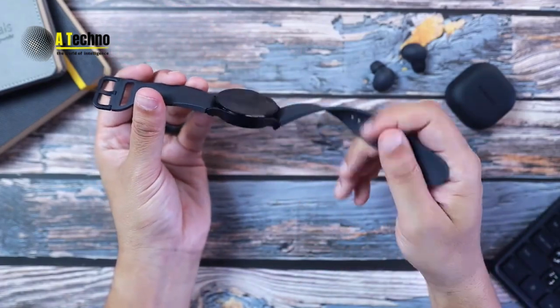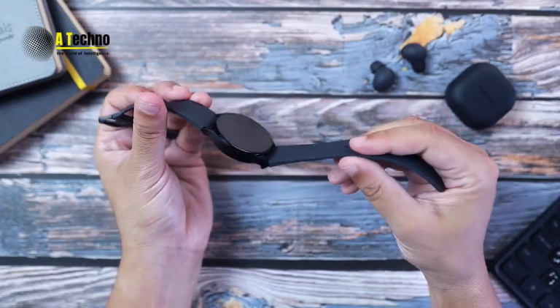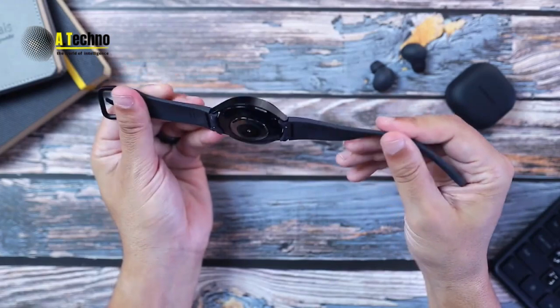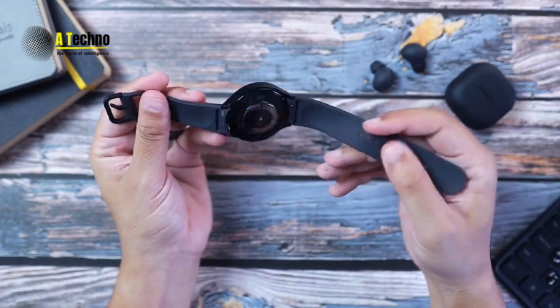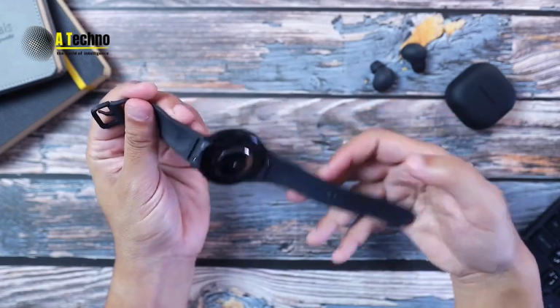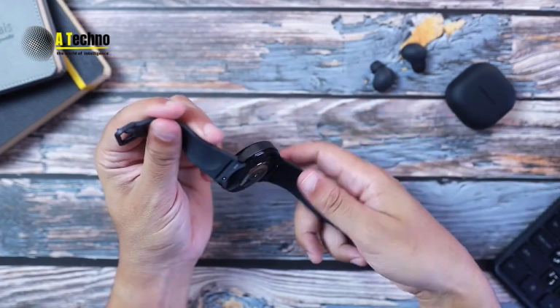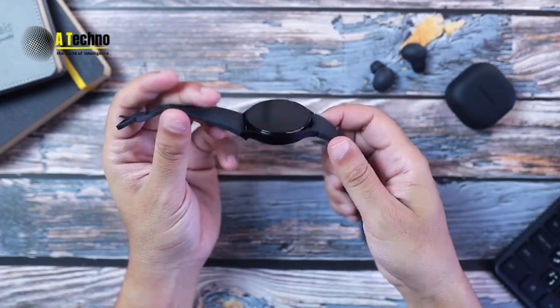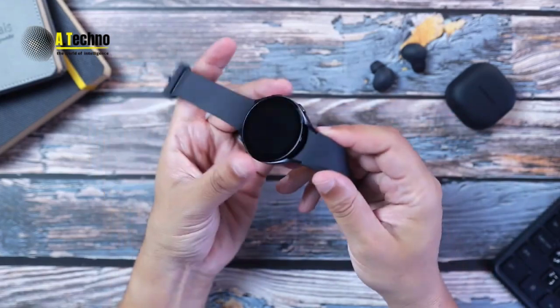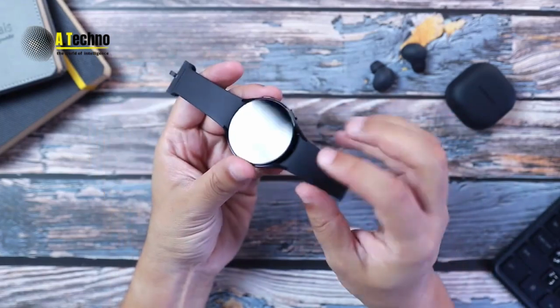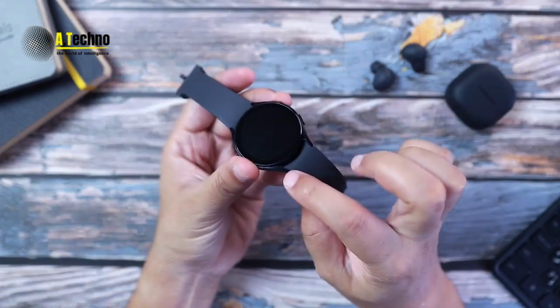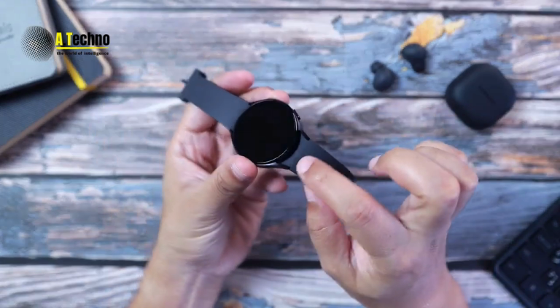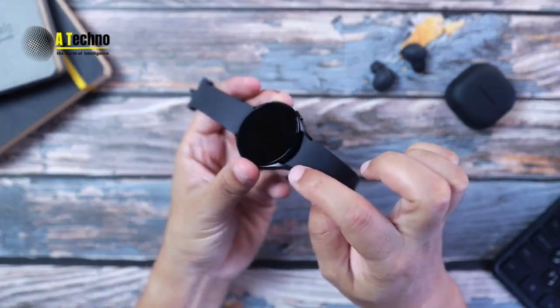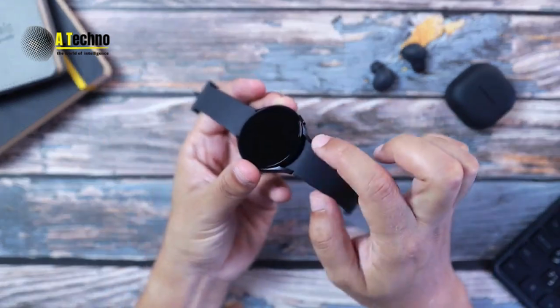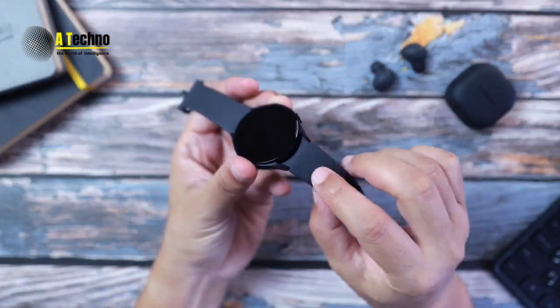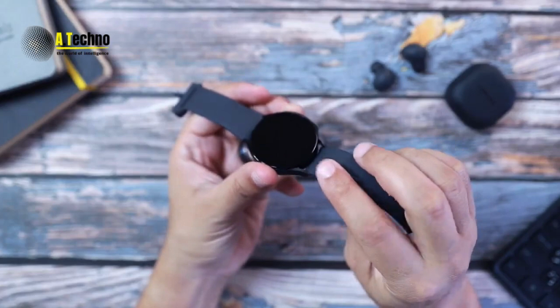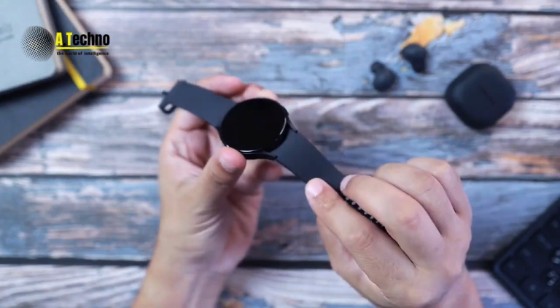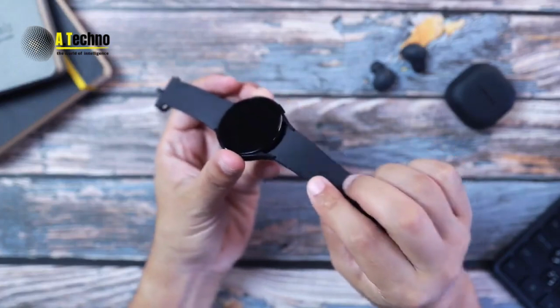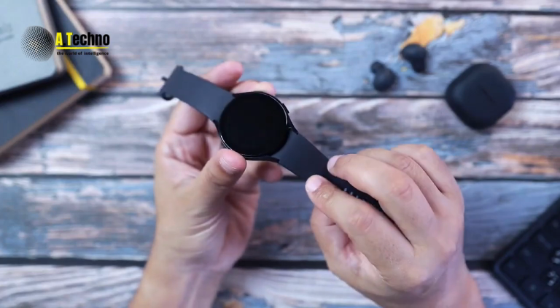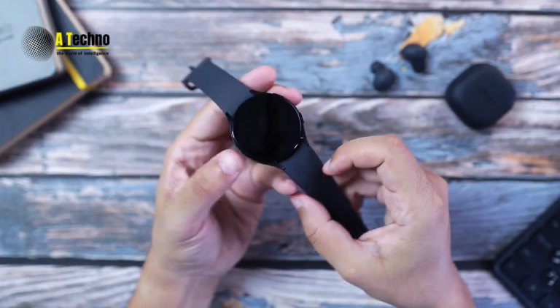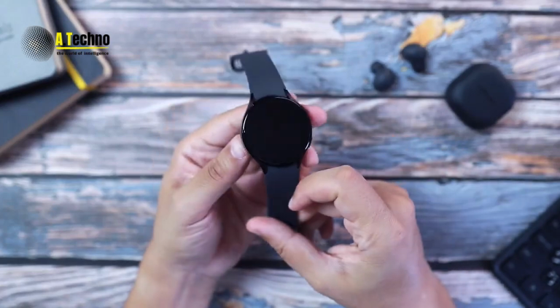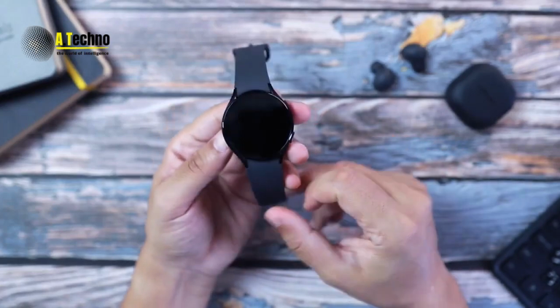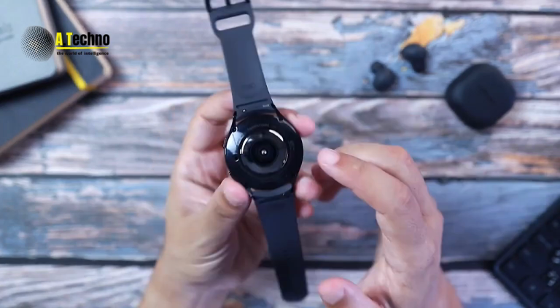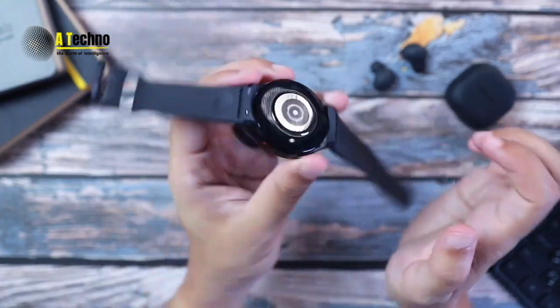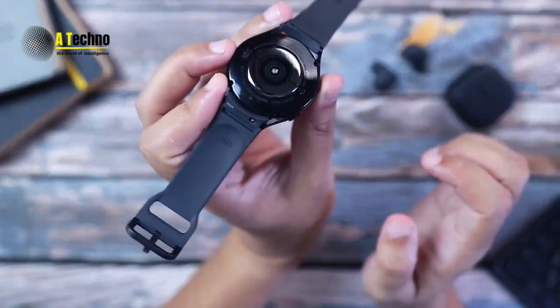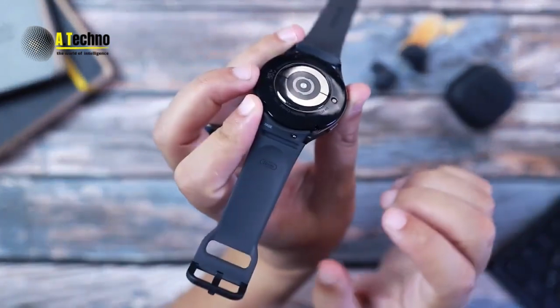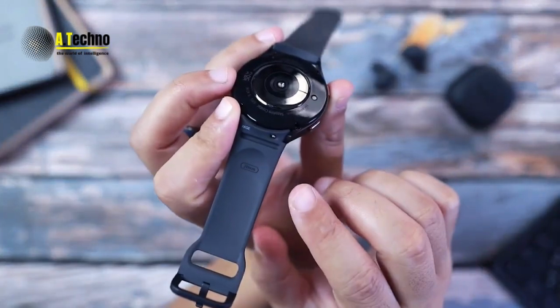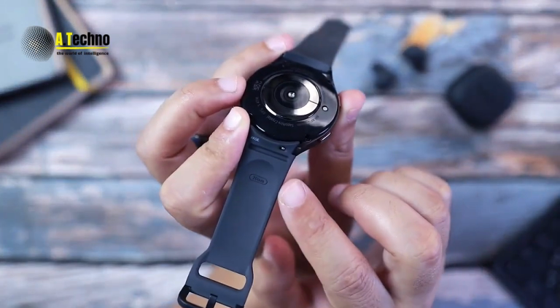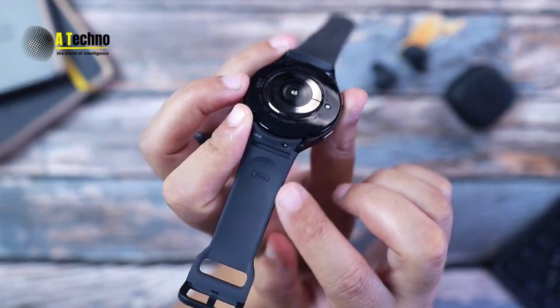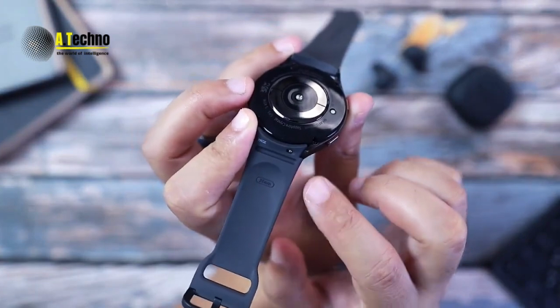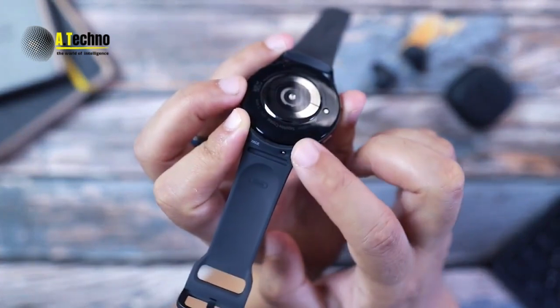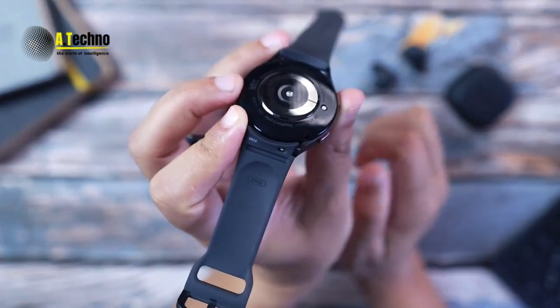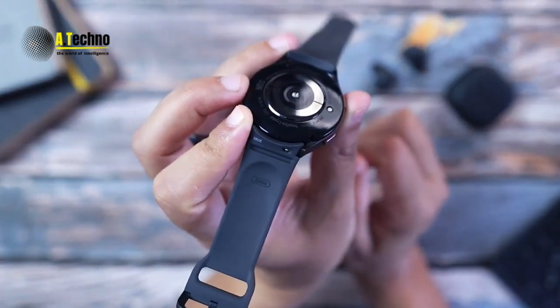Overall, the Galaxy Watch 5 smartwatch is a versatile and powerful tool that can help you stay productive, healthy, and on top of your game. If you're in the market for a new smartwatch, it's definitely worth checking out.